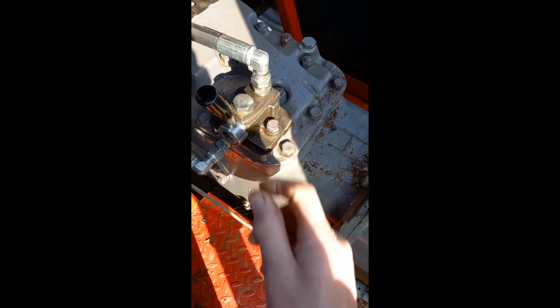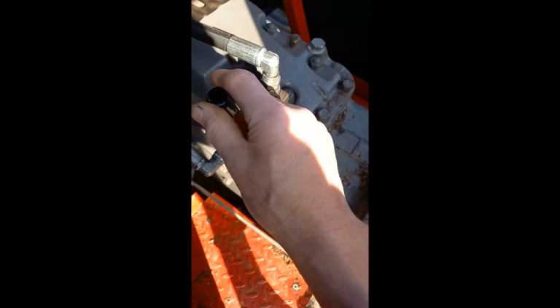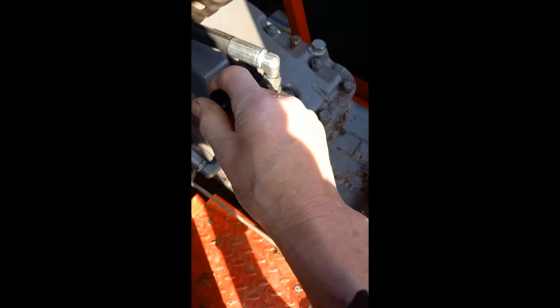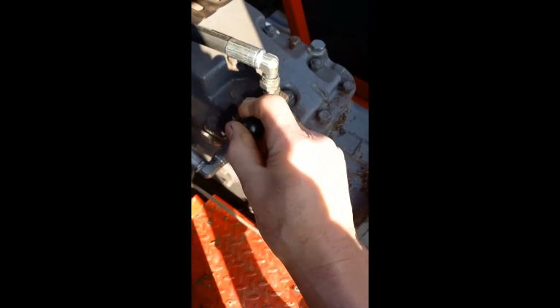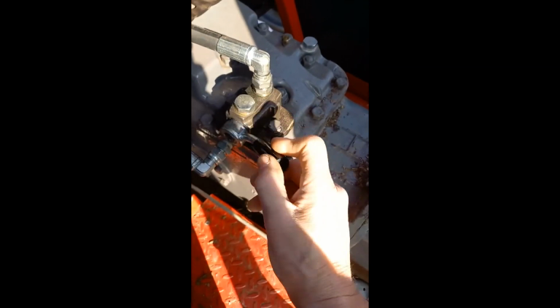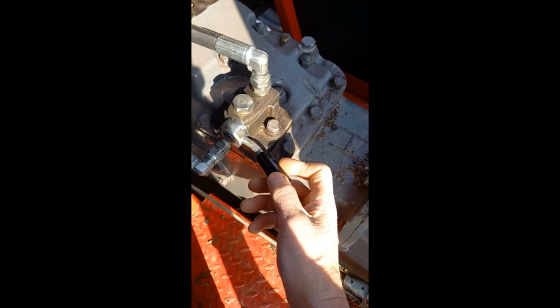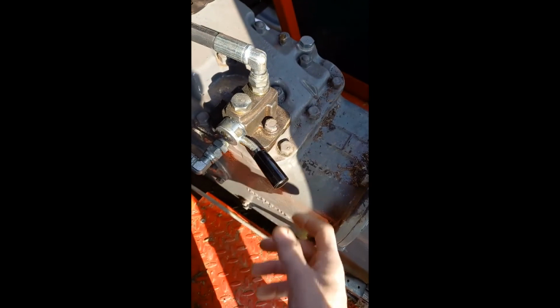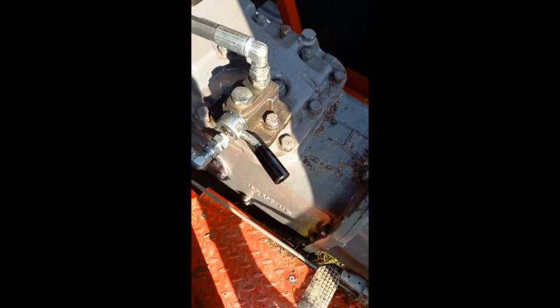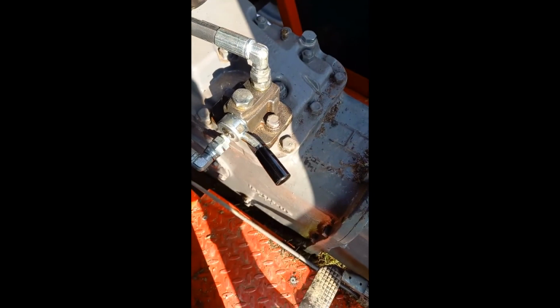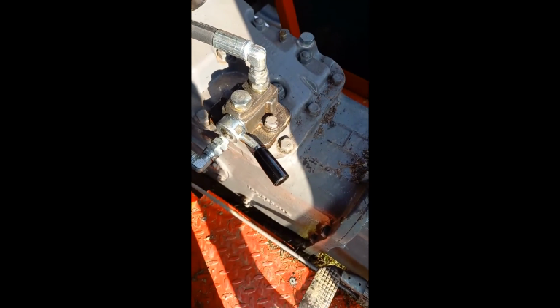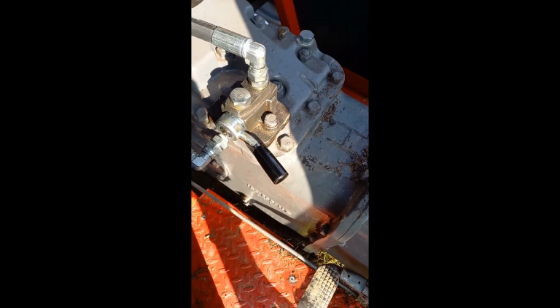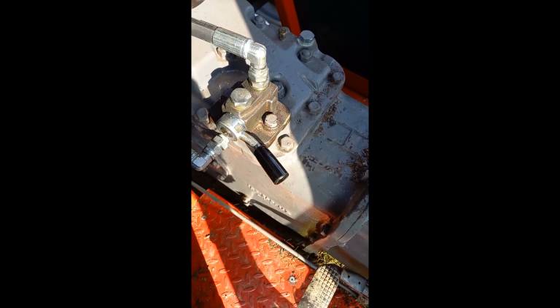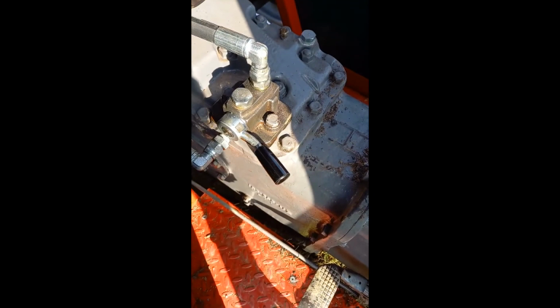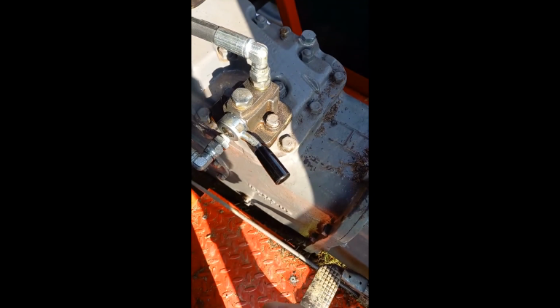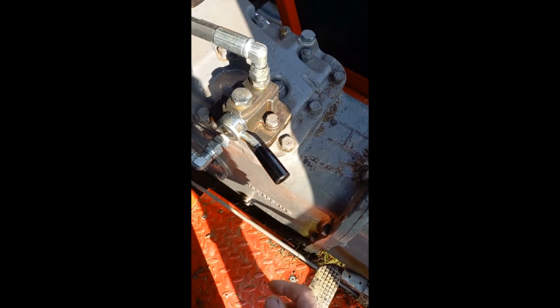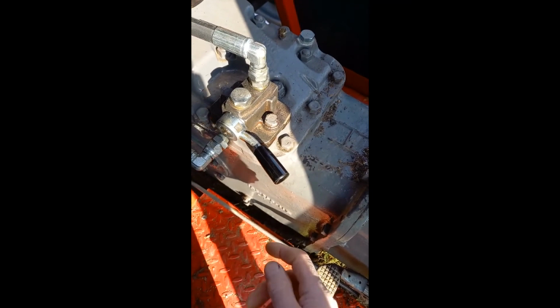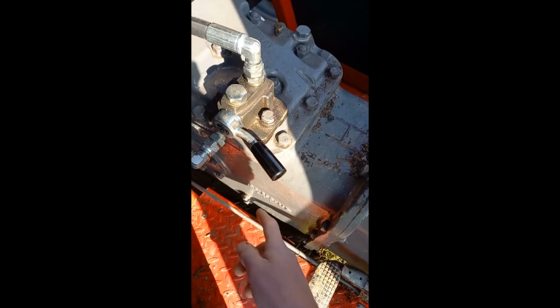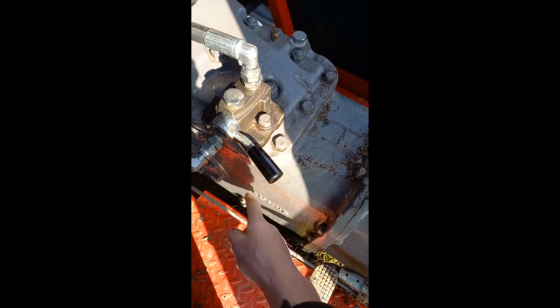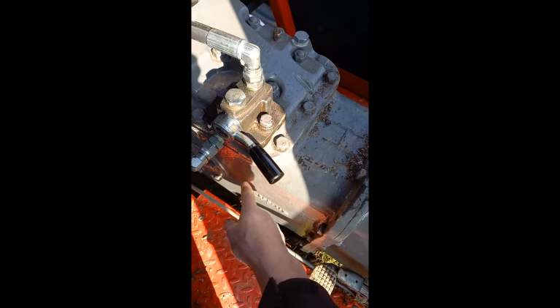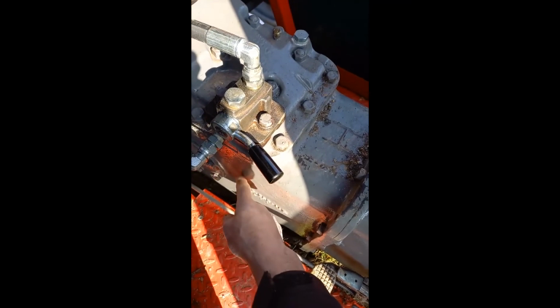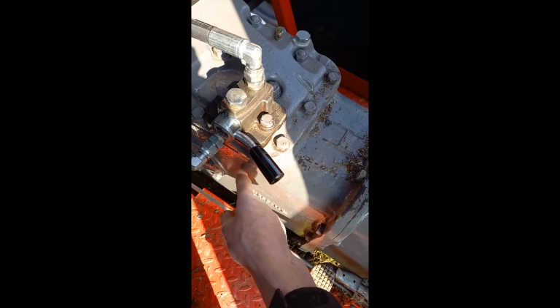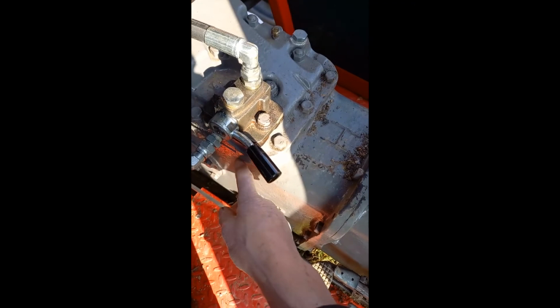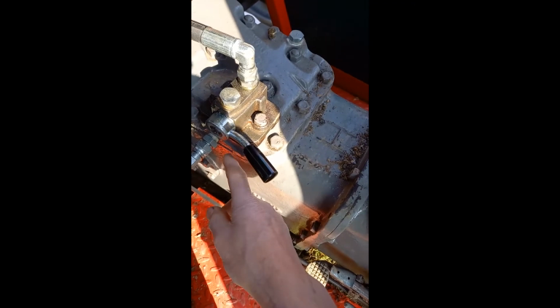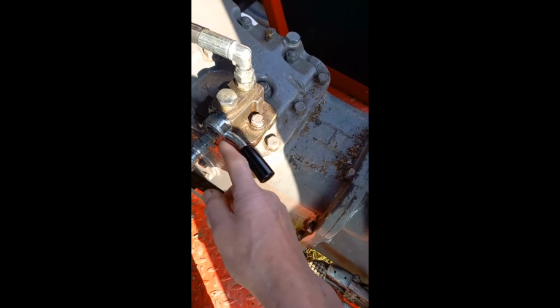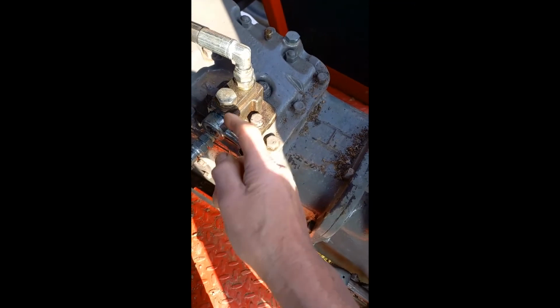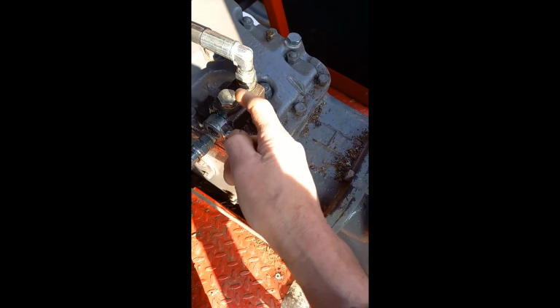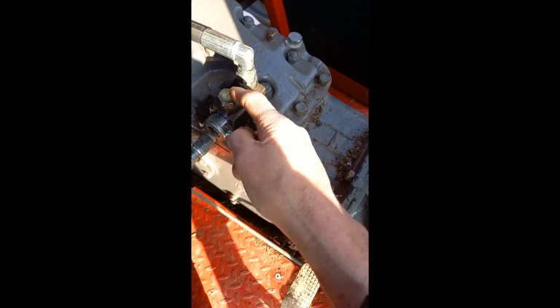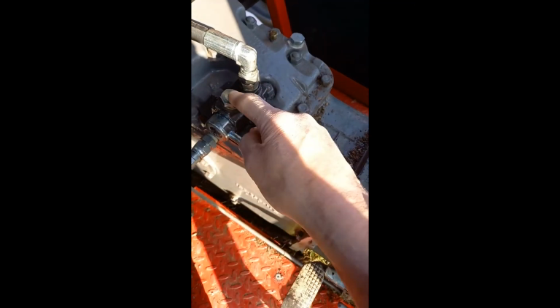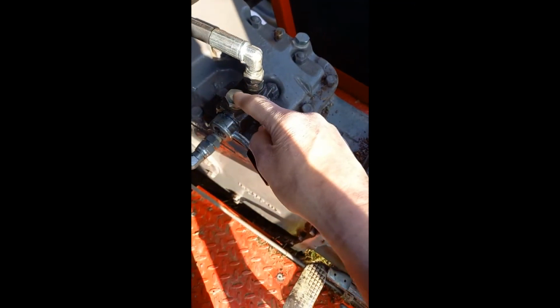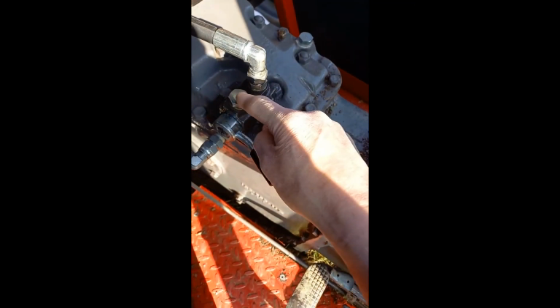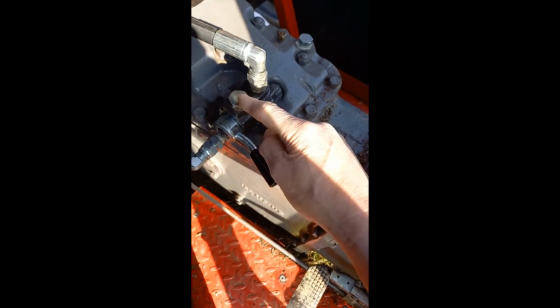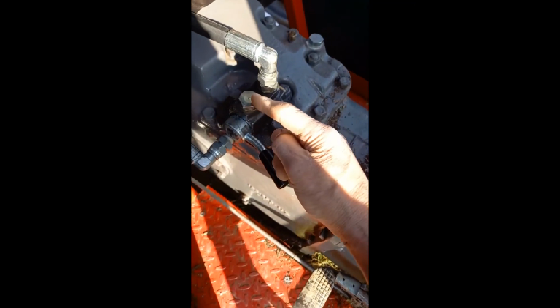In this position here, which I don't use, the oil from the pump comes up and it will be sent out this port here.